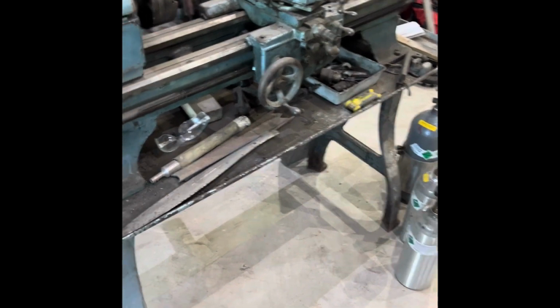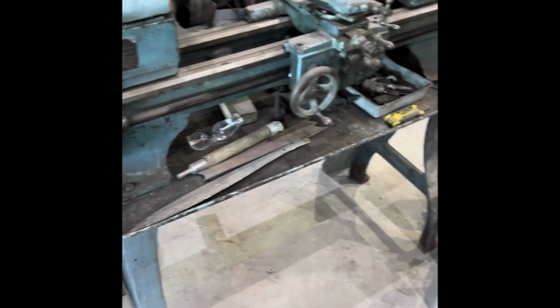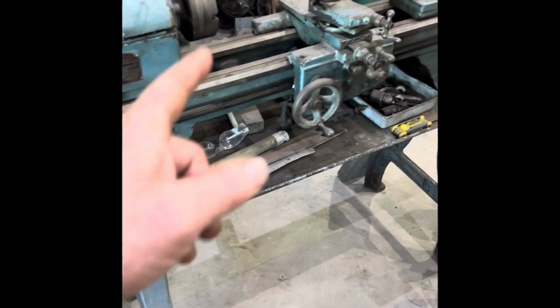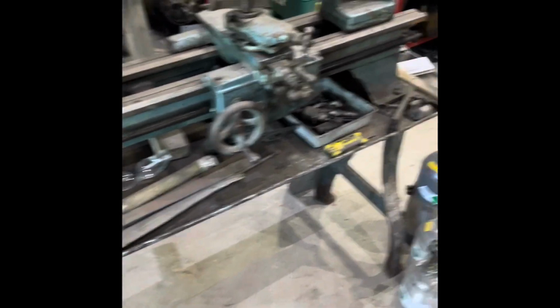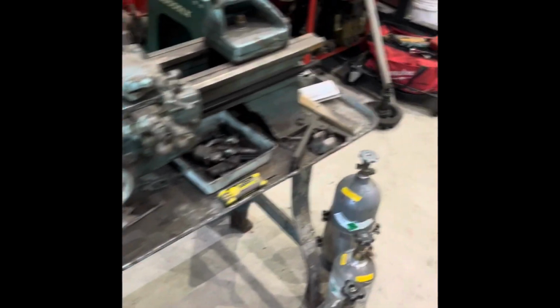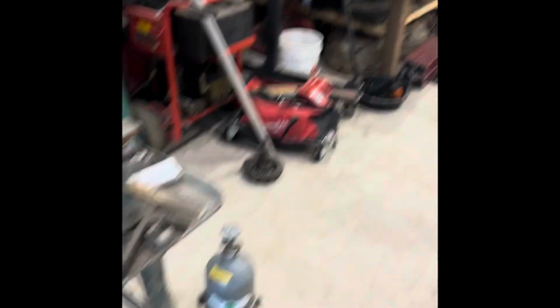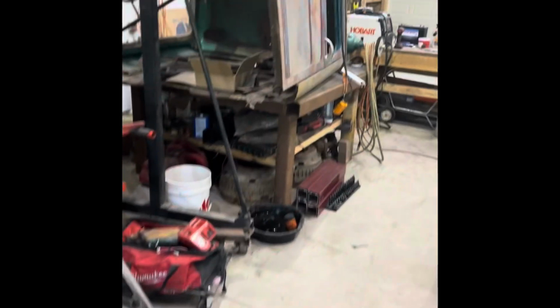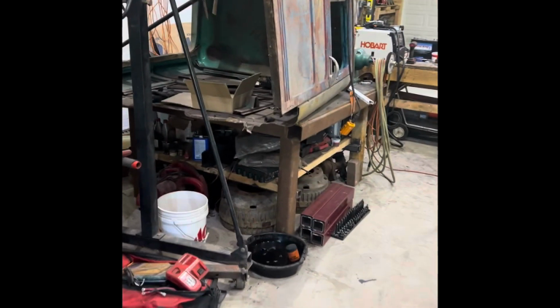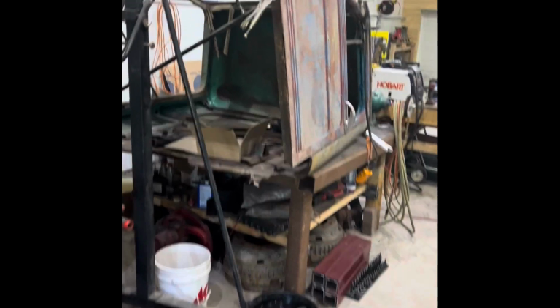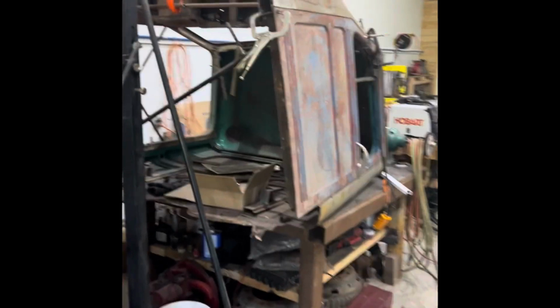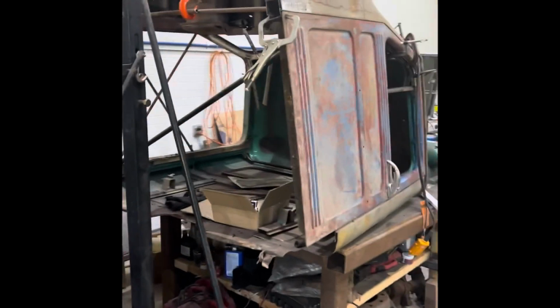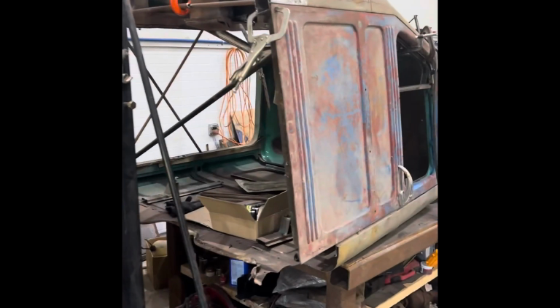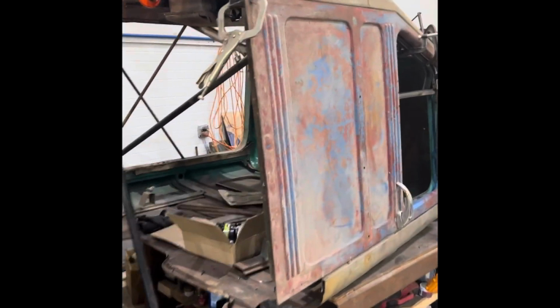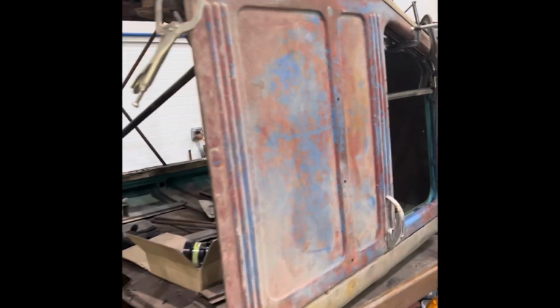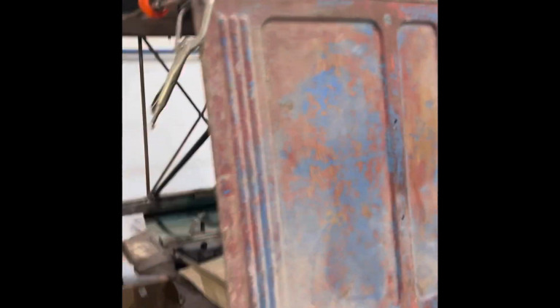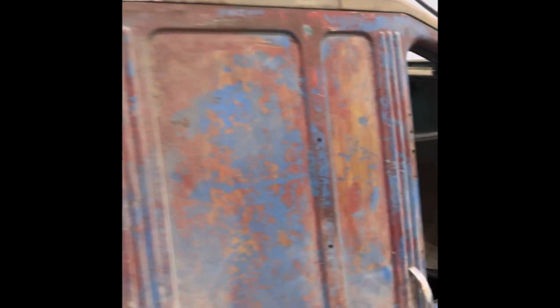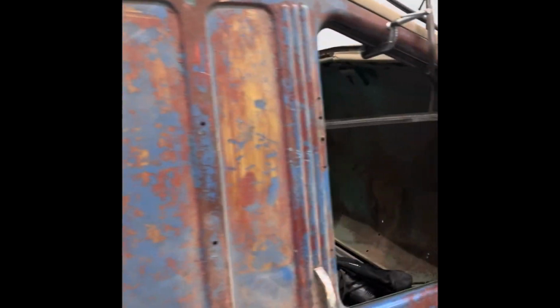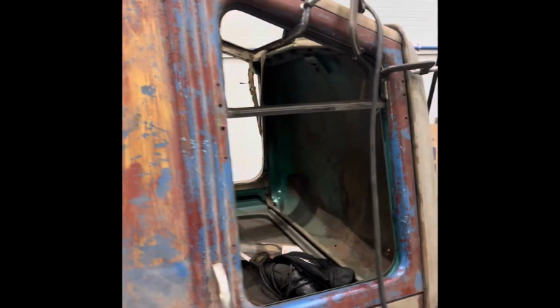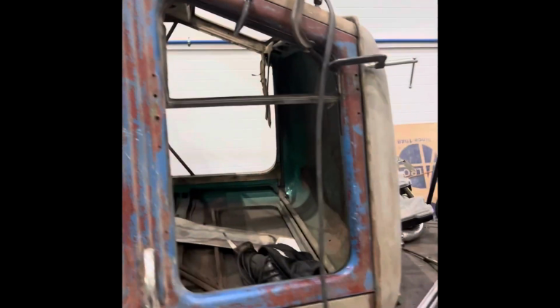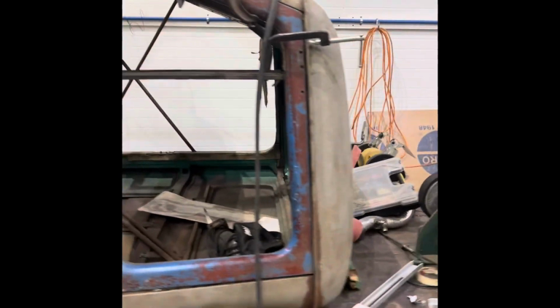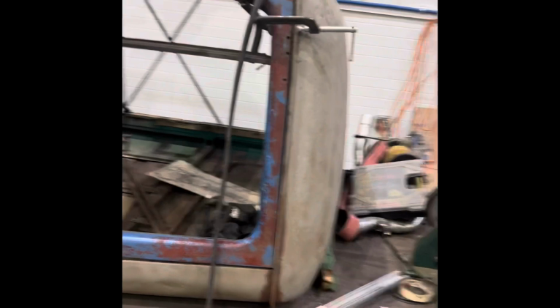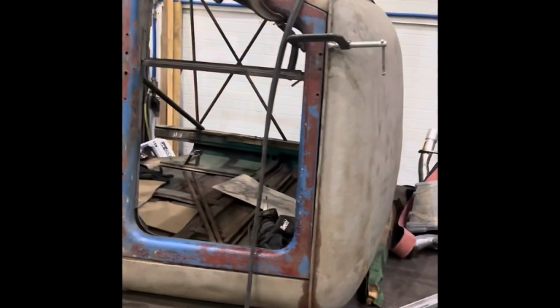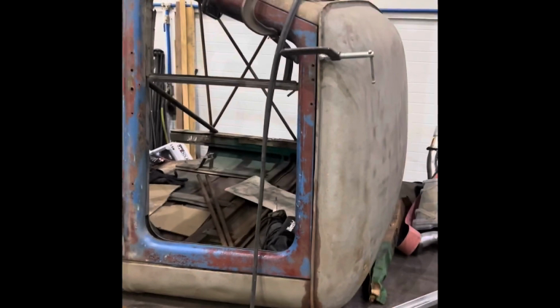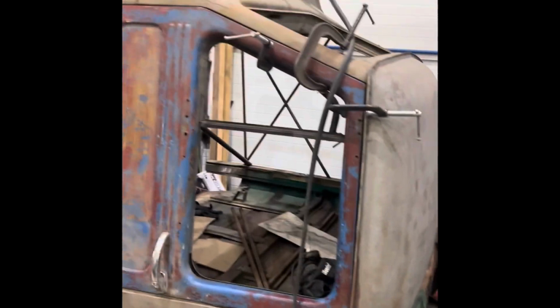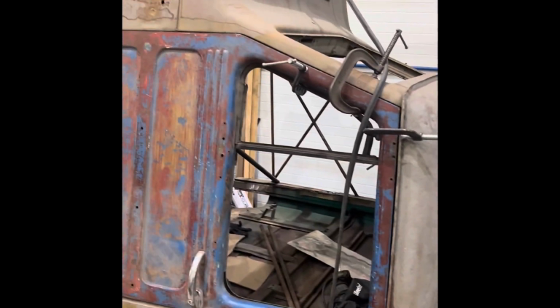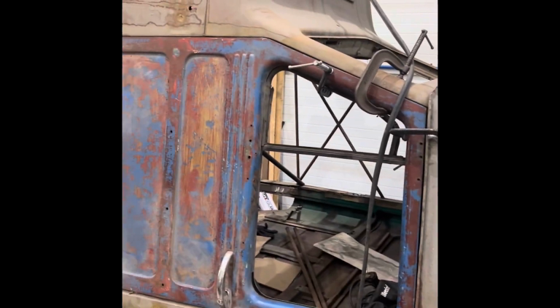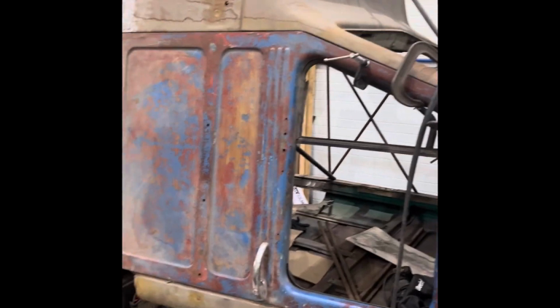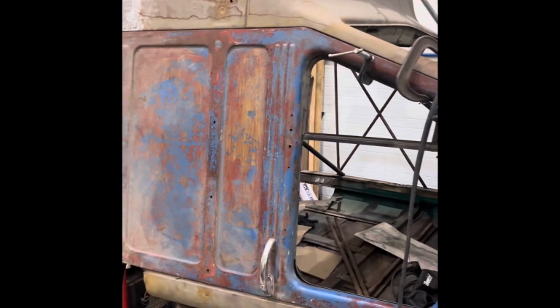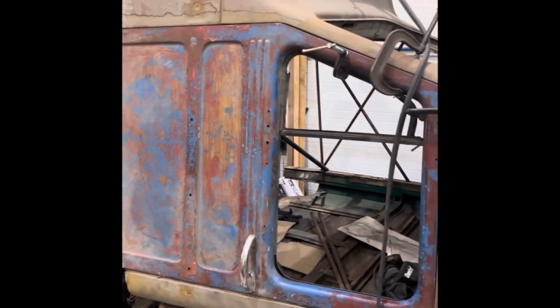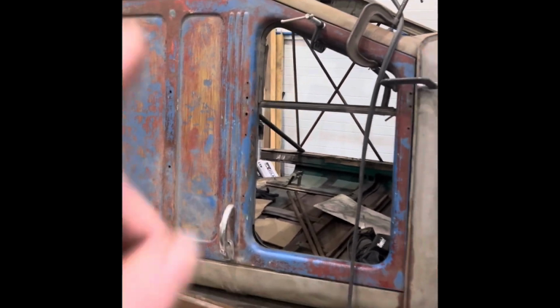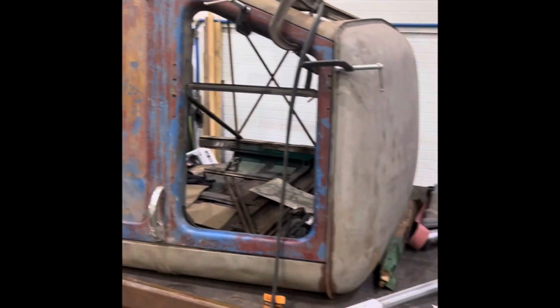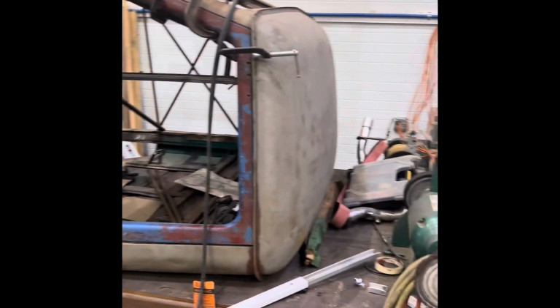This is going to be a fun little project. Then of course the Willies — as you can see it's an ongoing project. We'll get the floor into her and I have some future videos coming up on that one.